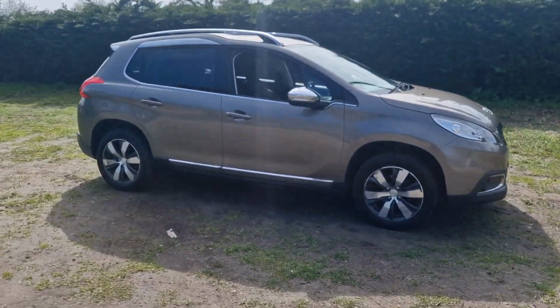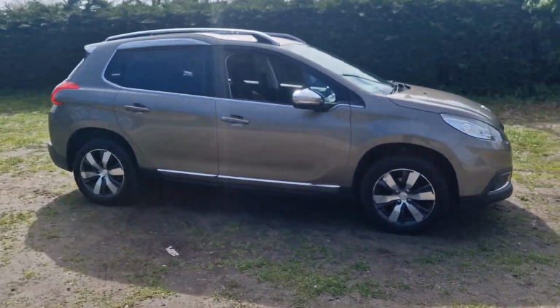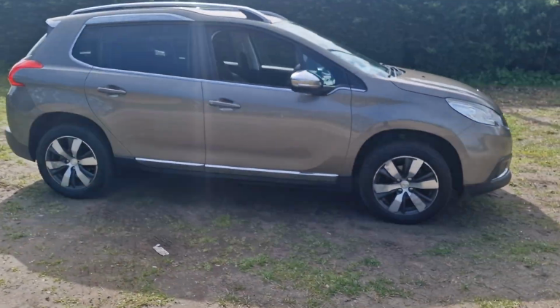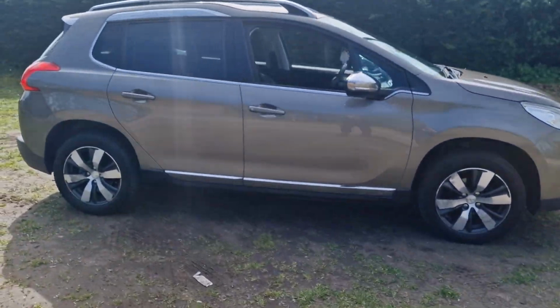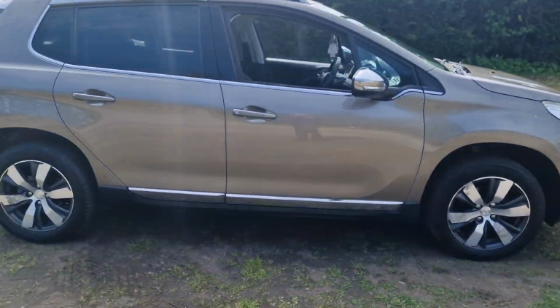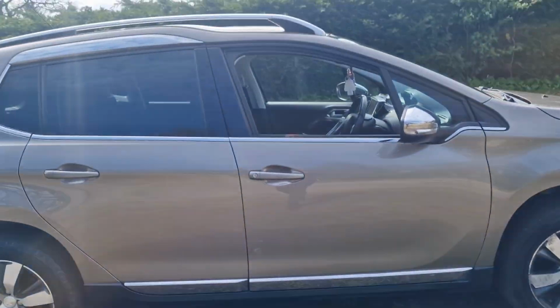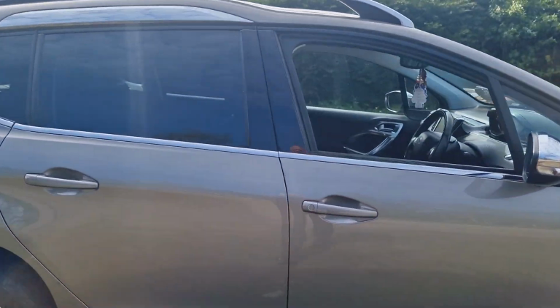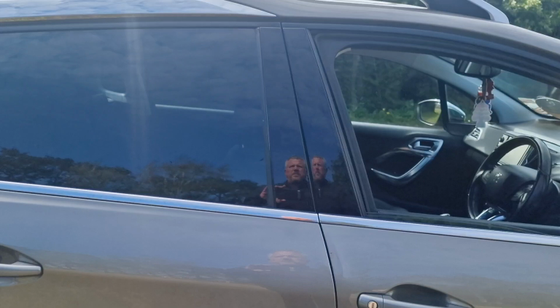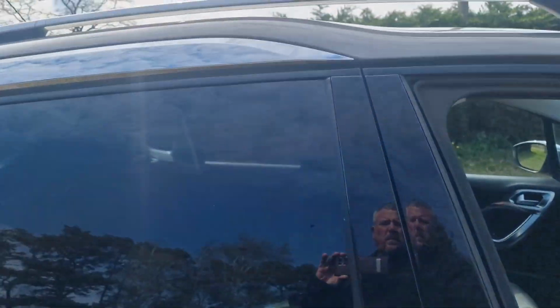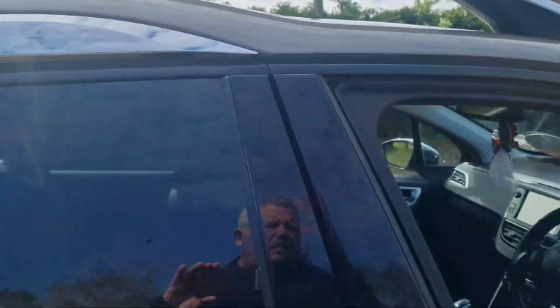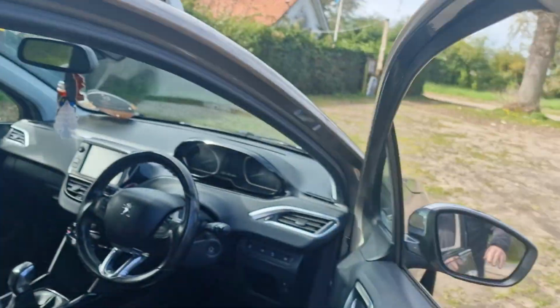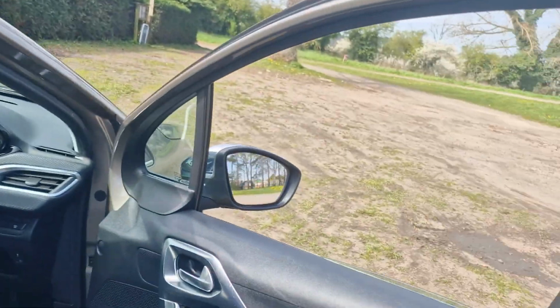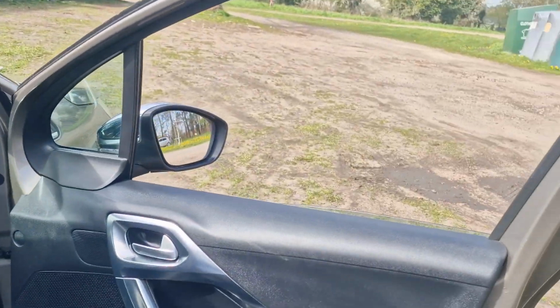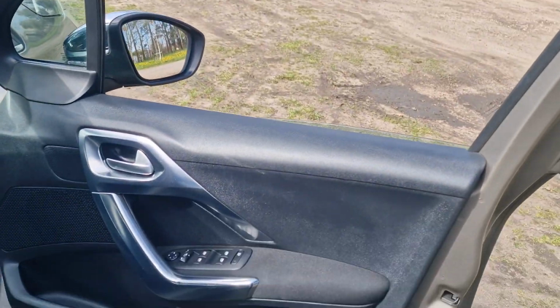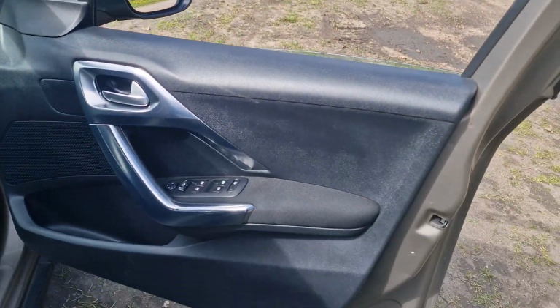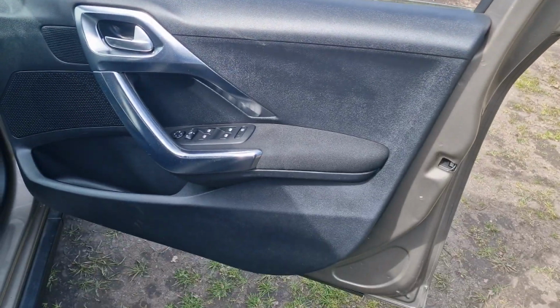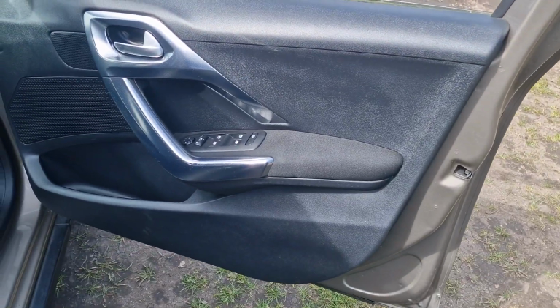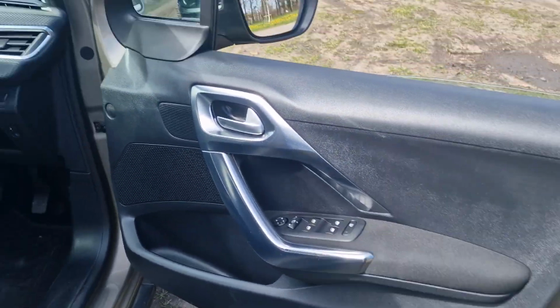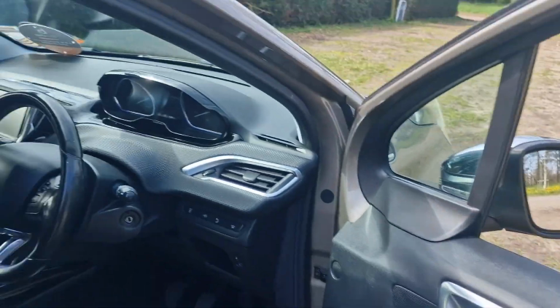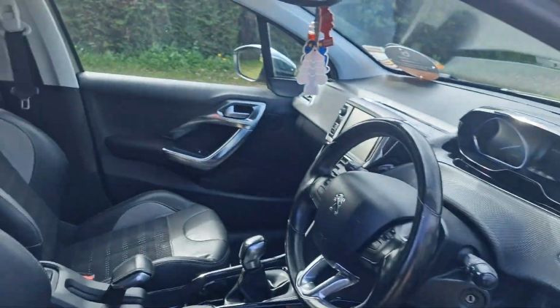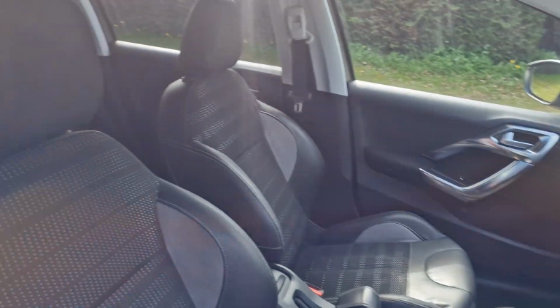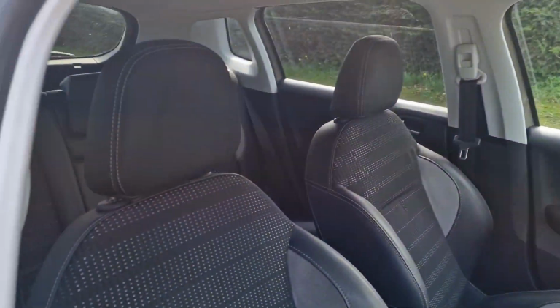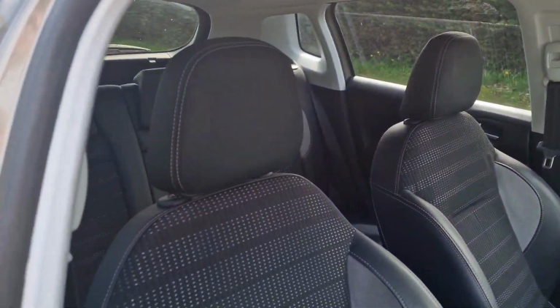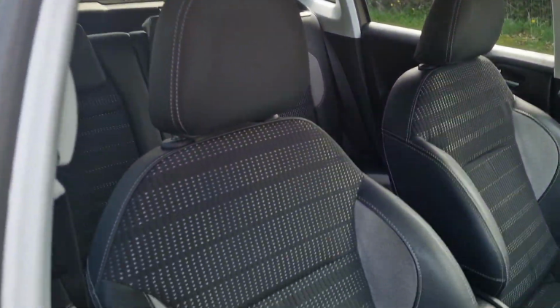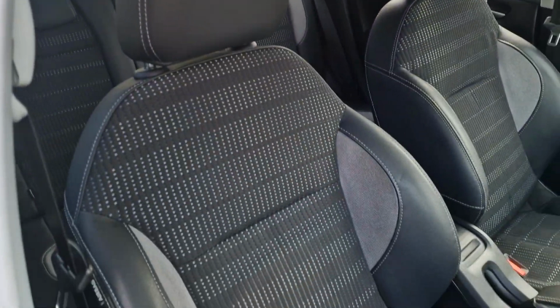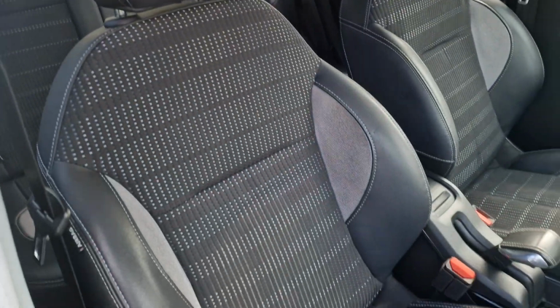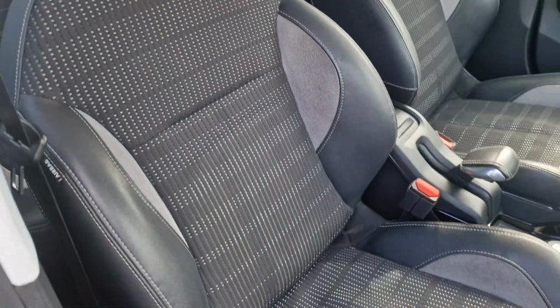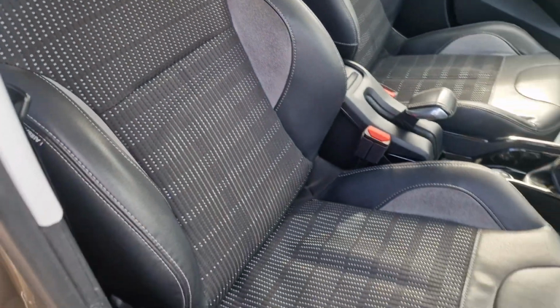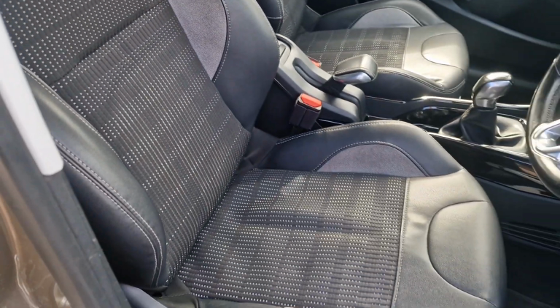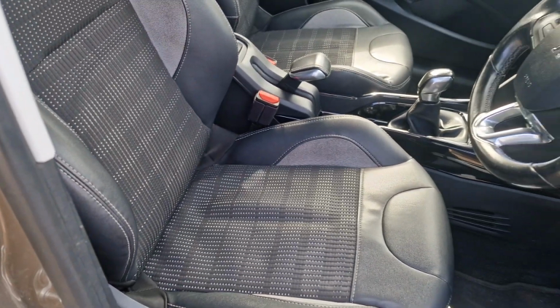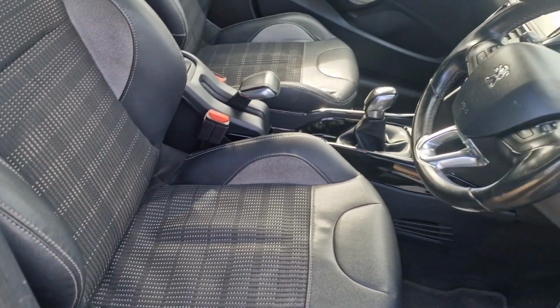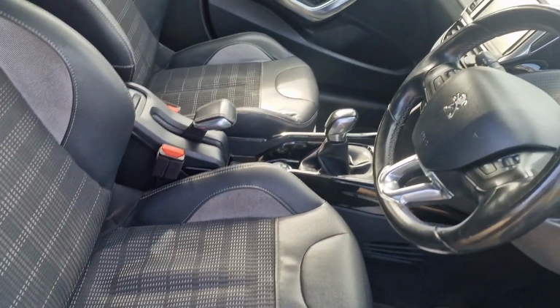We'll just show you inside the car. All in good condition inside as well. You've got the half leather seats in there.